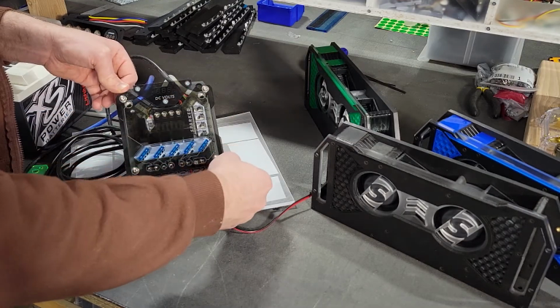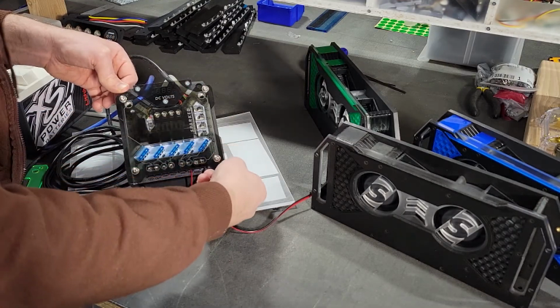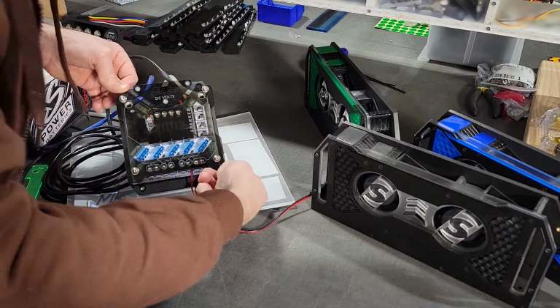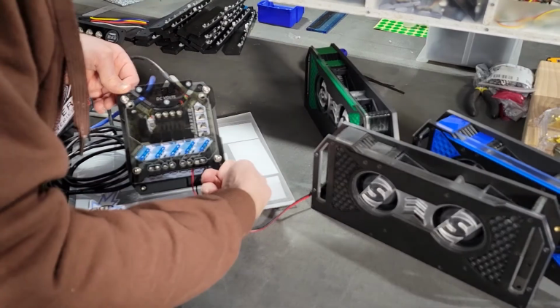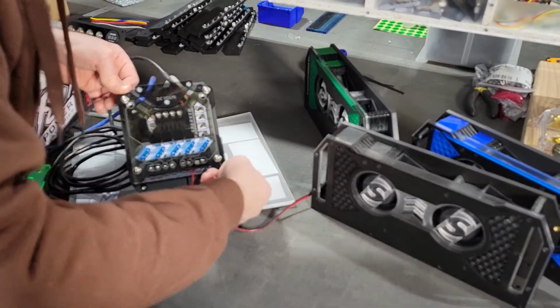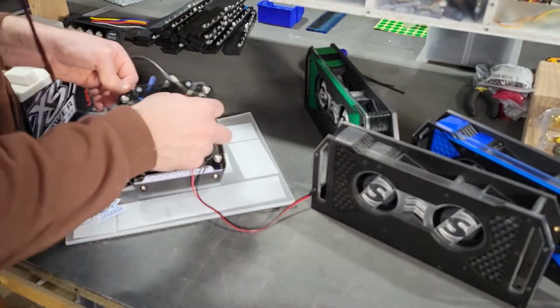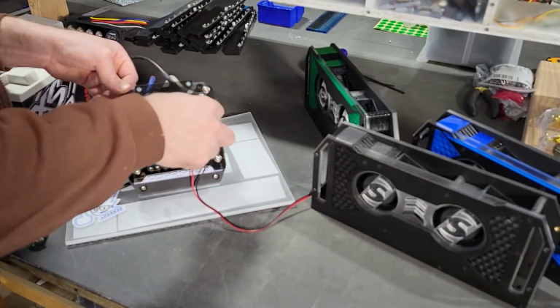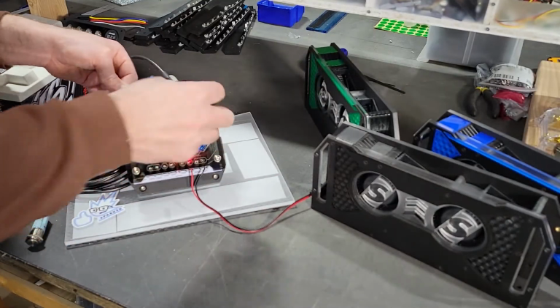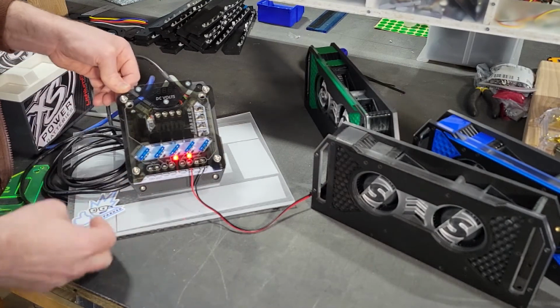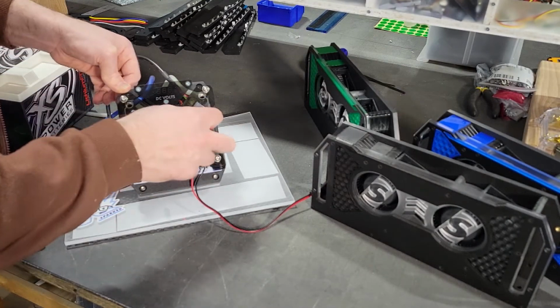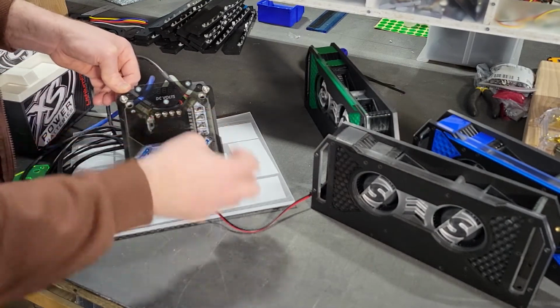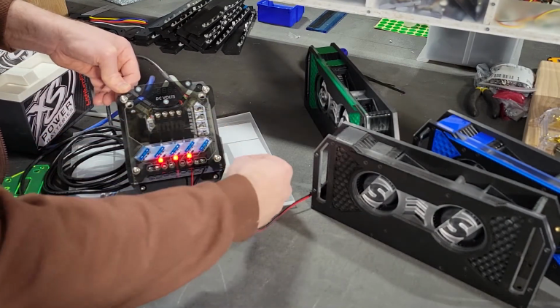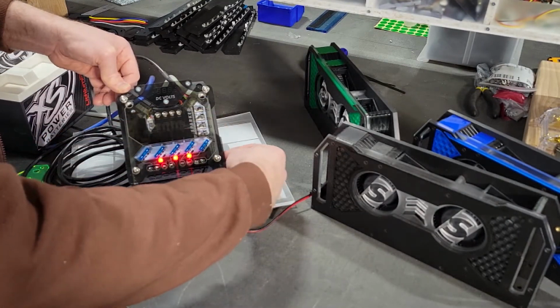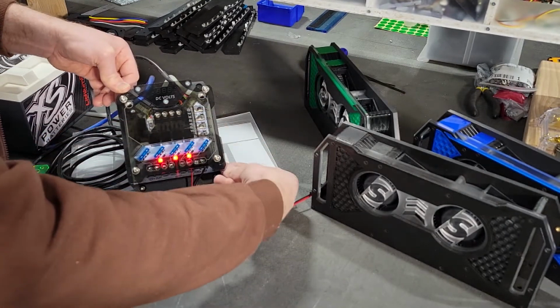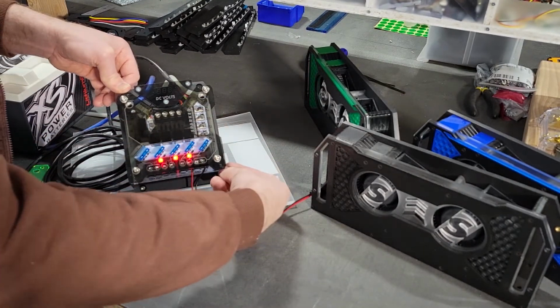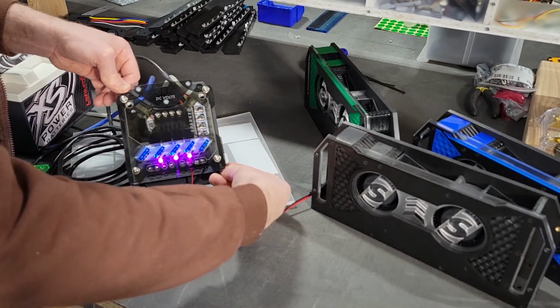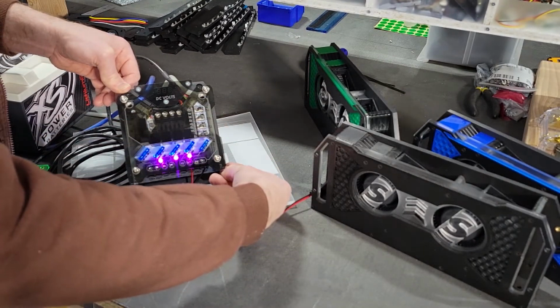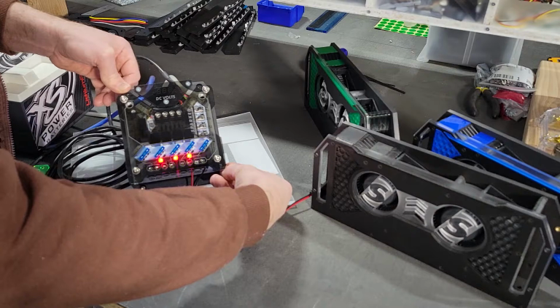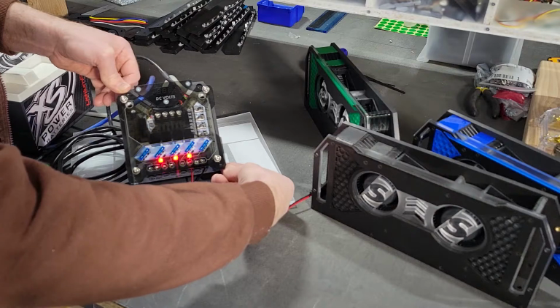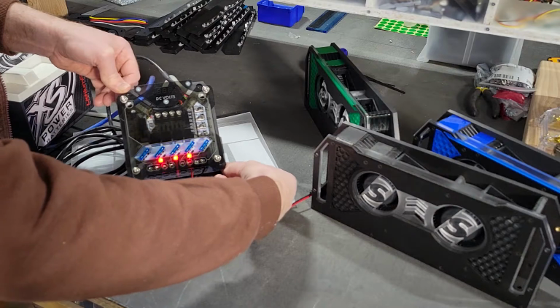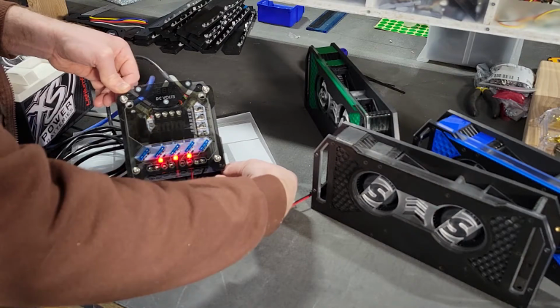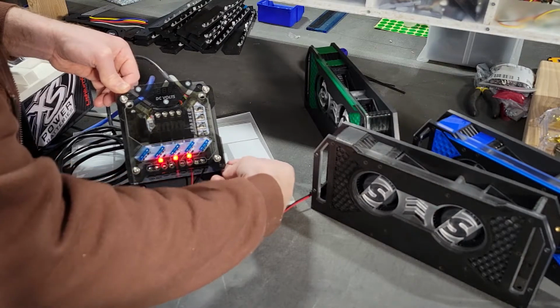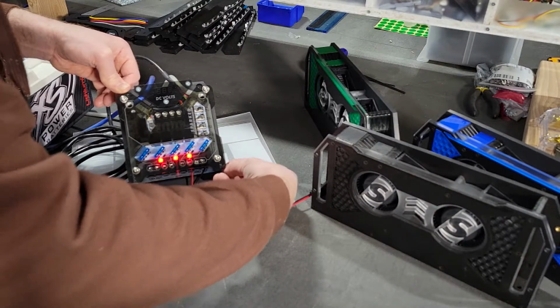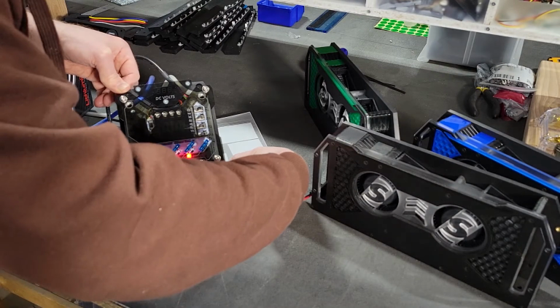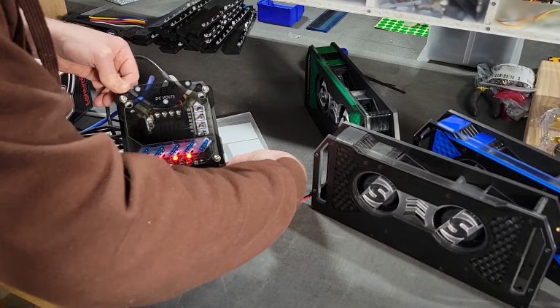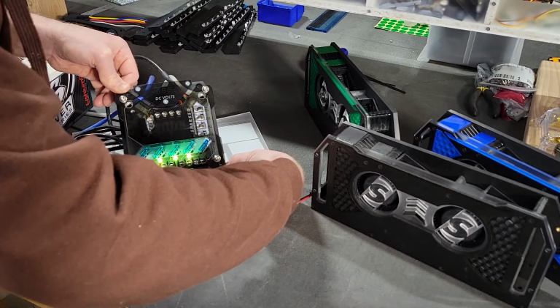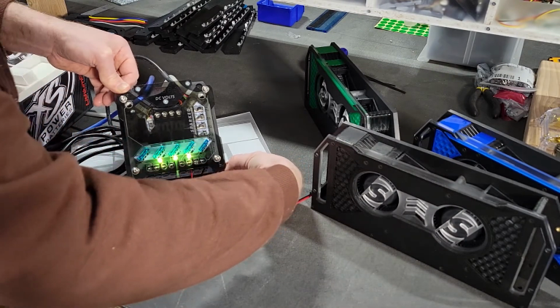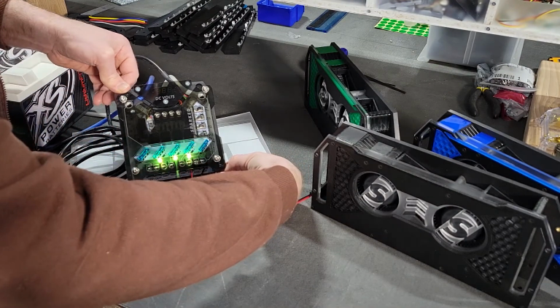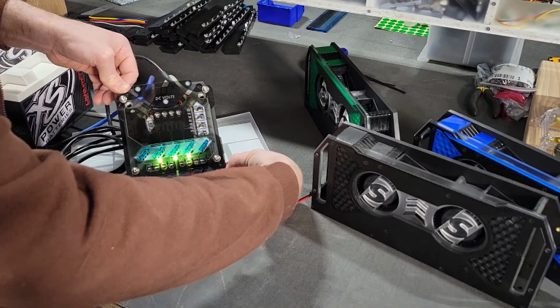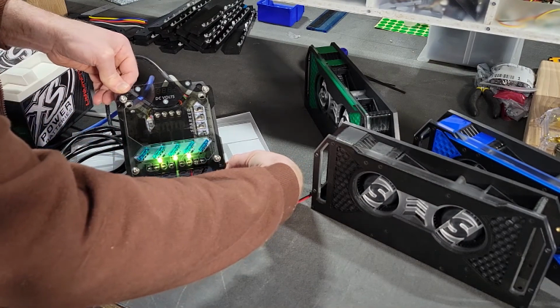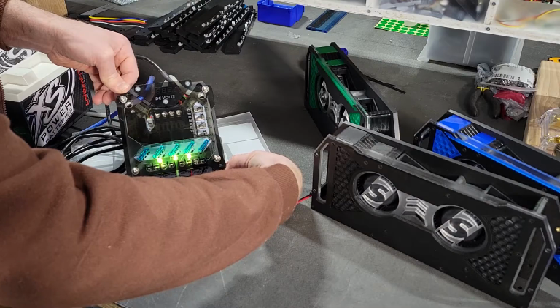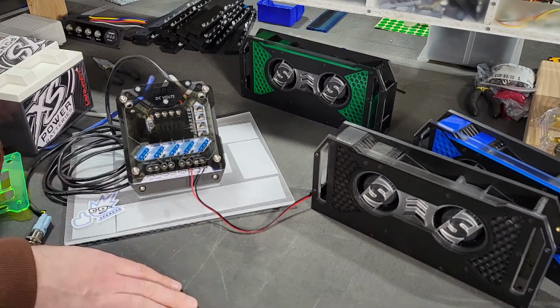You can do just red. You can even do purple. You can do orange.